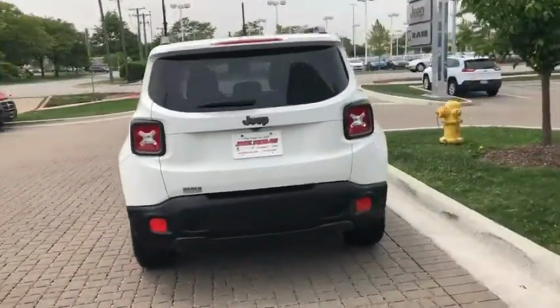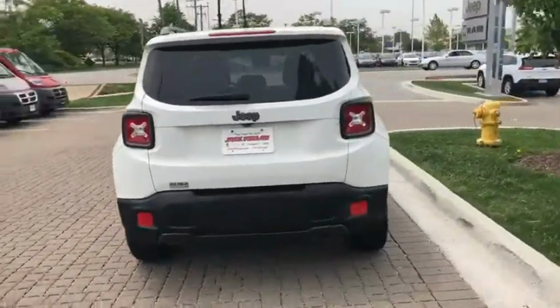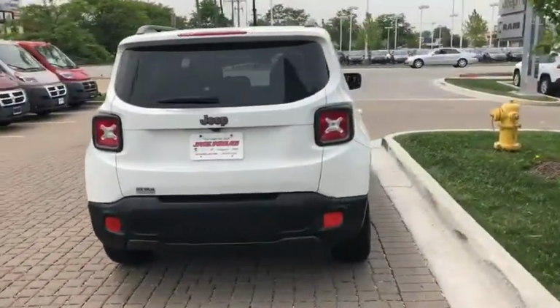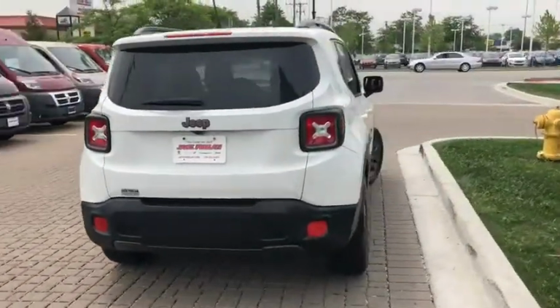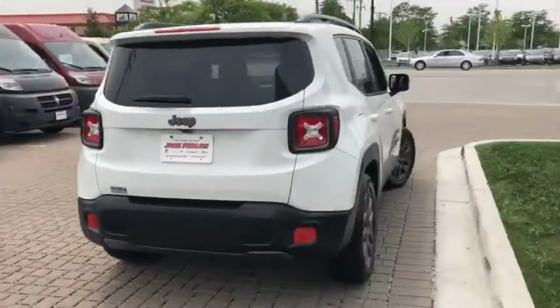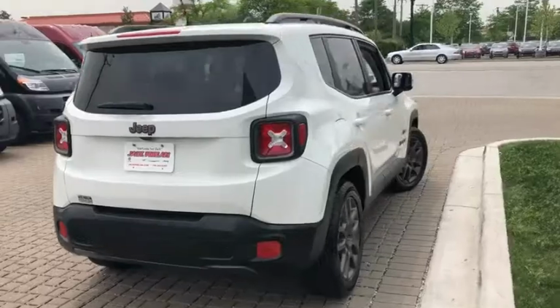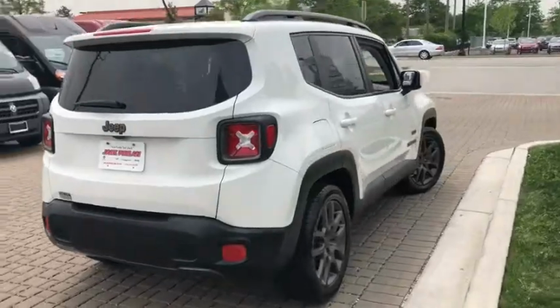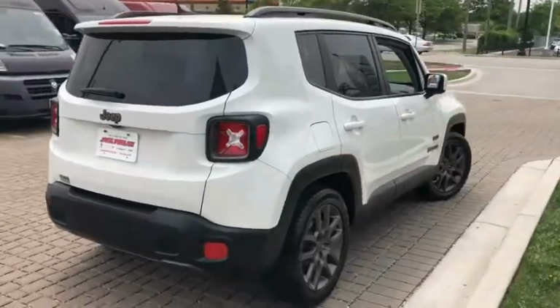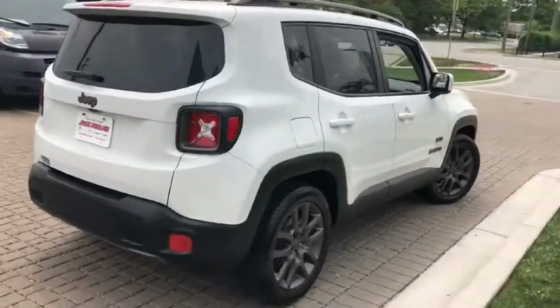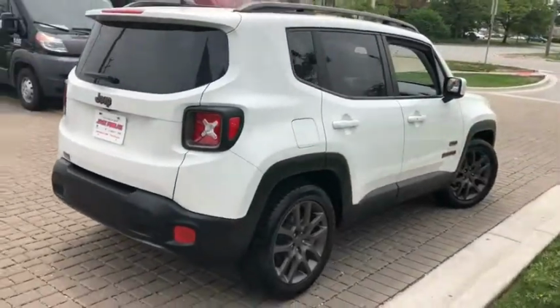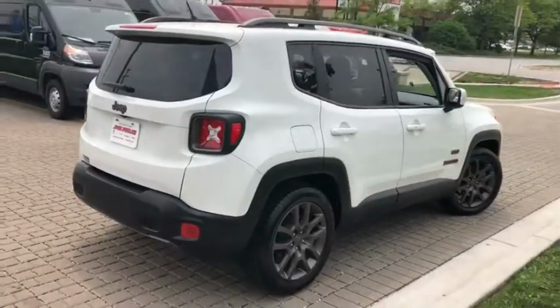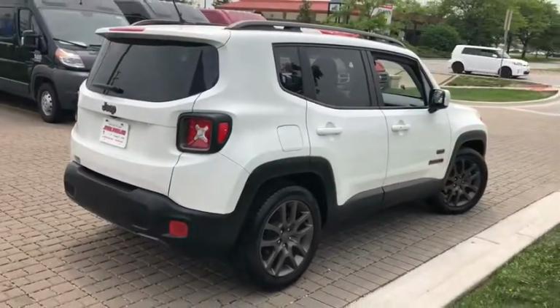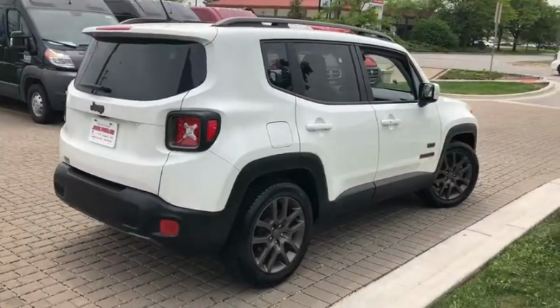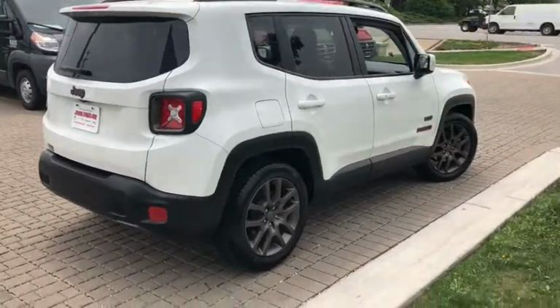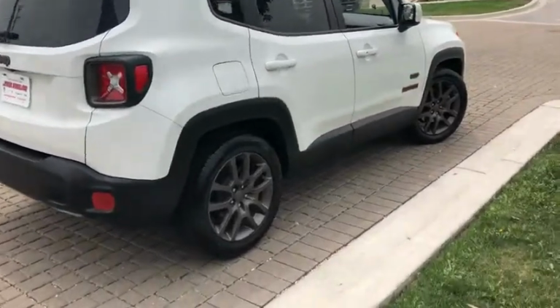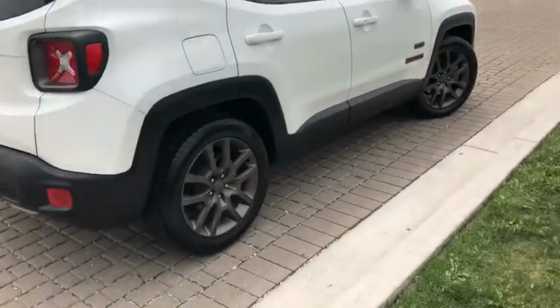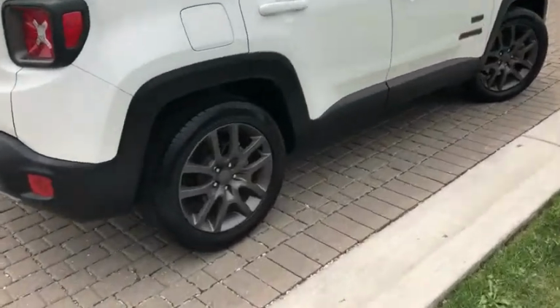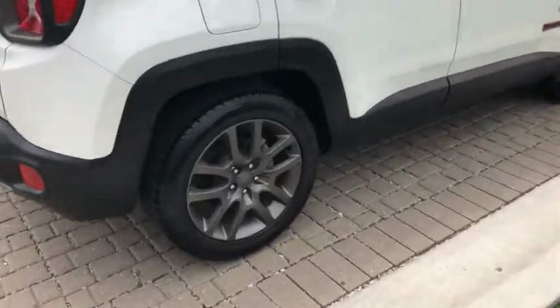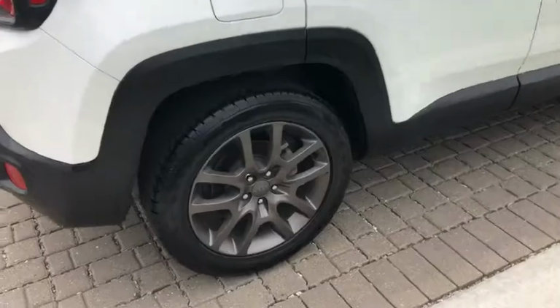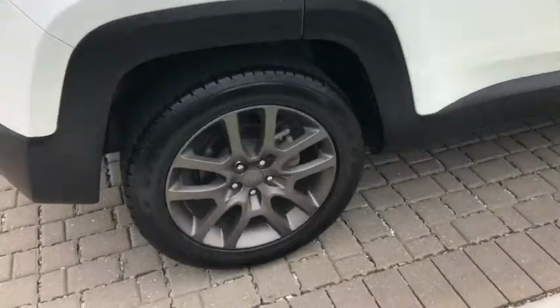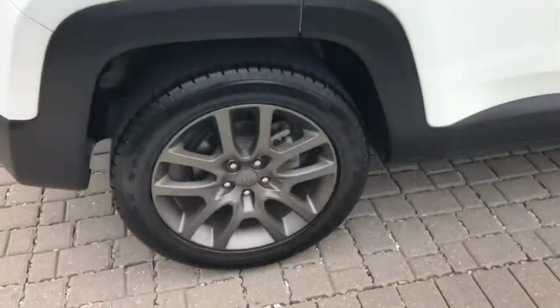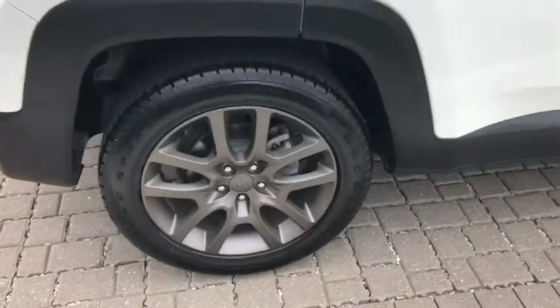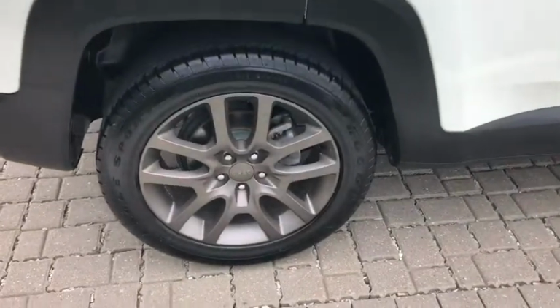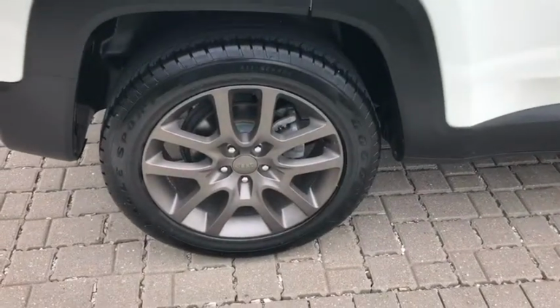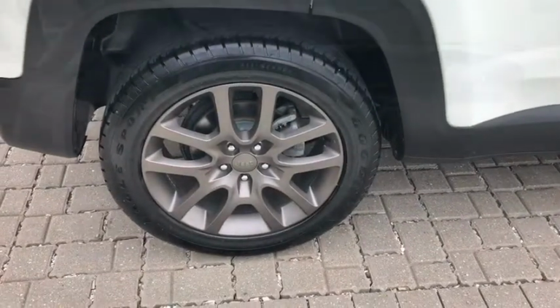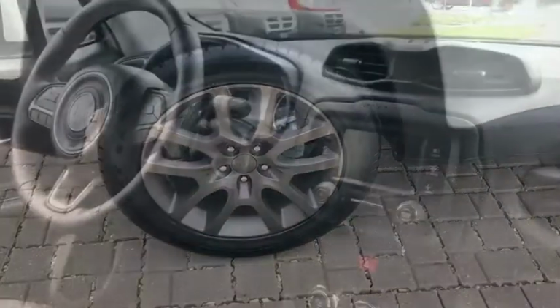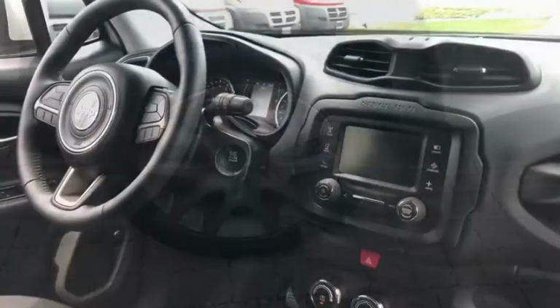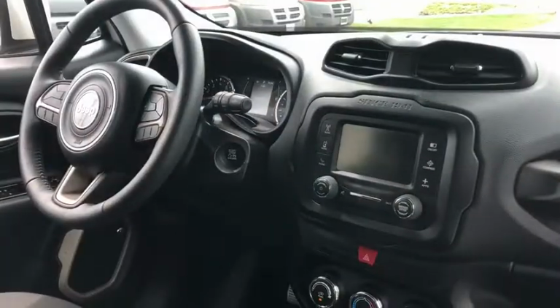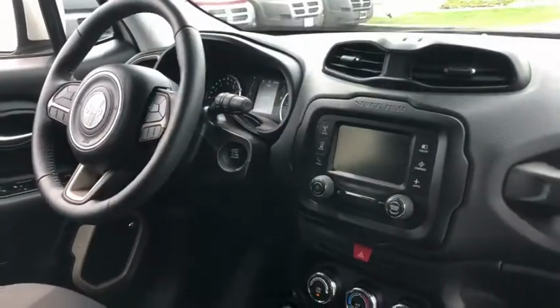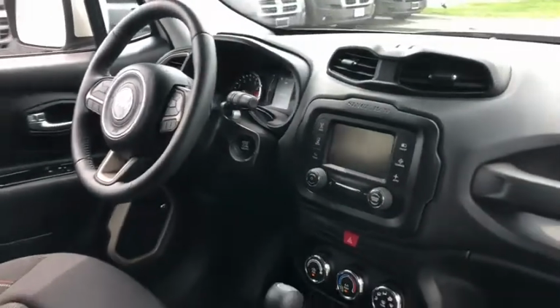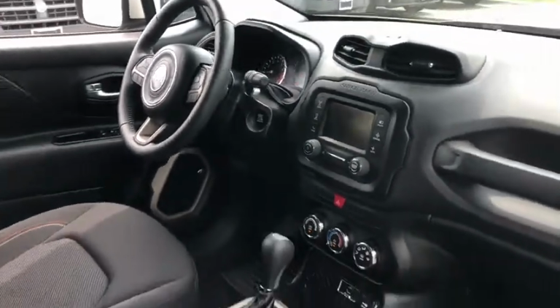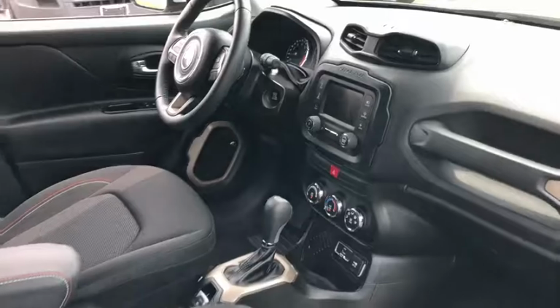This vehicle has less than 15,000 miles. Here are some of this vehicle's great options: traction control, dual airbags, leather-wrapped steering wheel, power steering, alloy wheels, and four-wheel disc brakes.